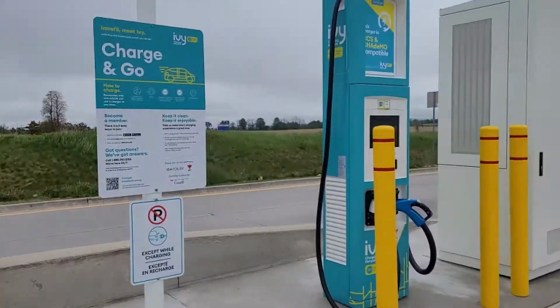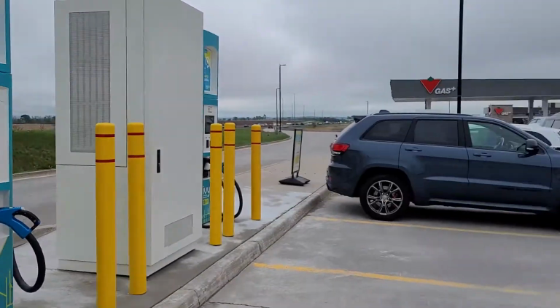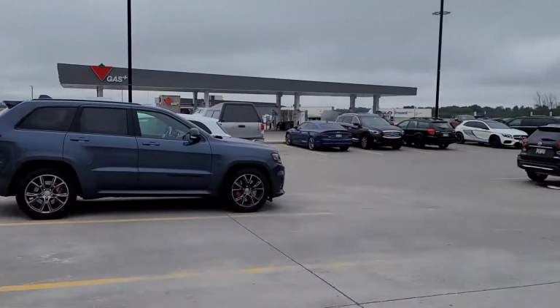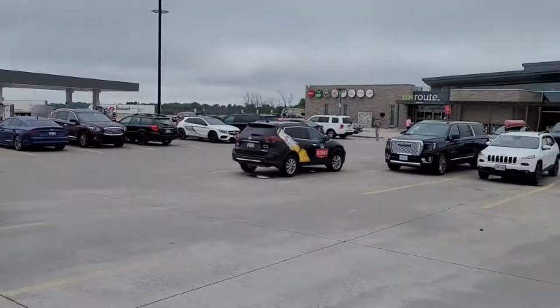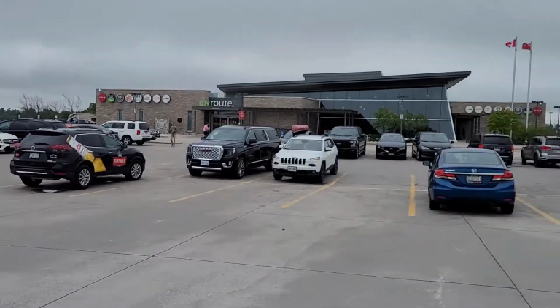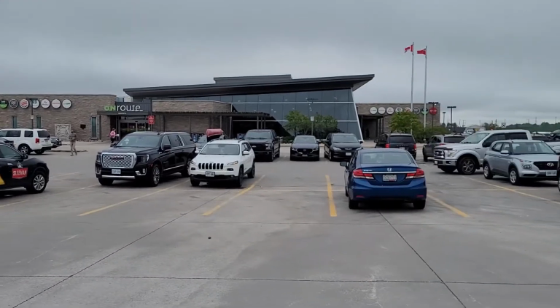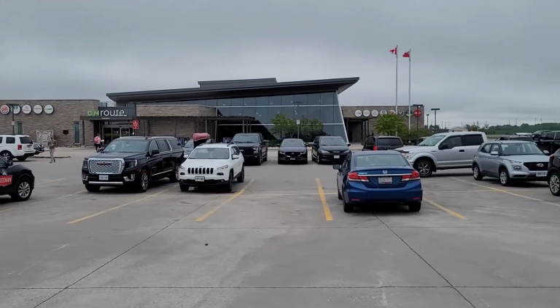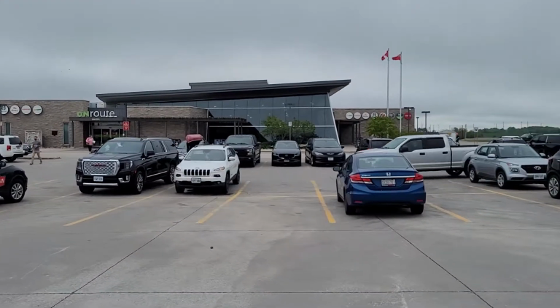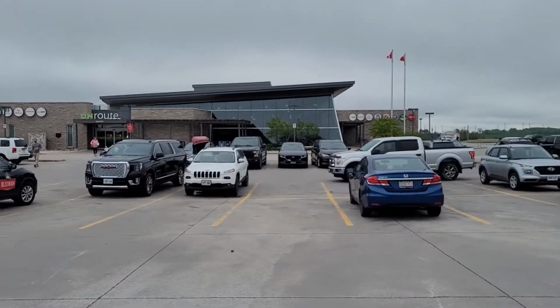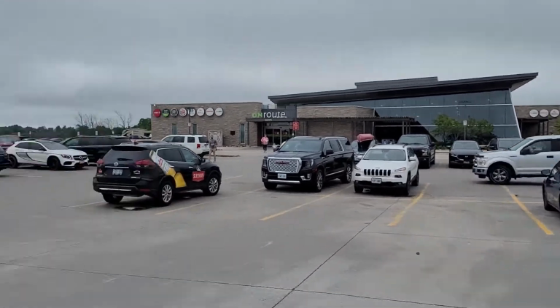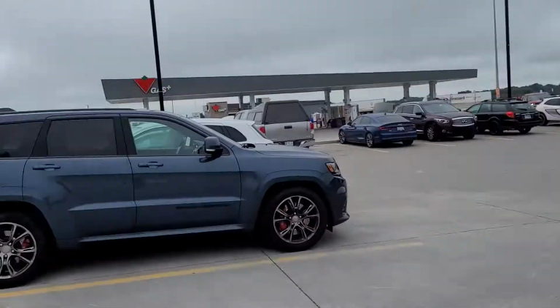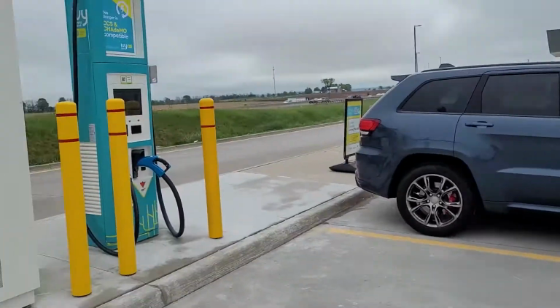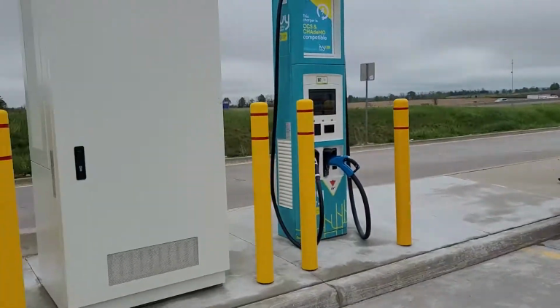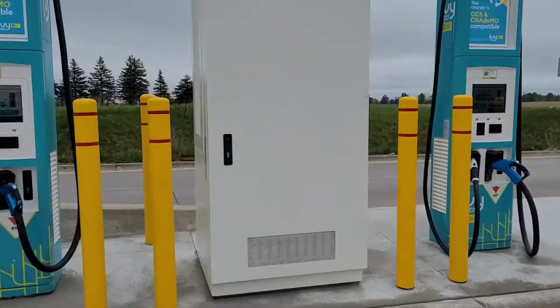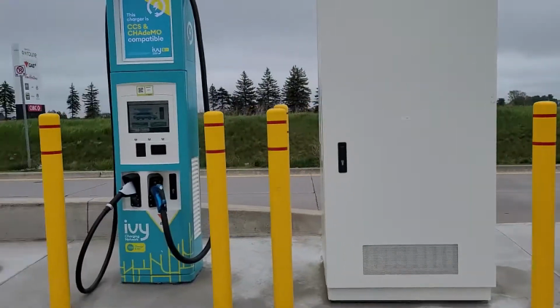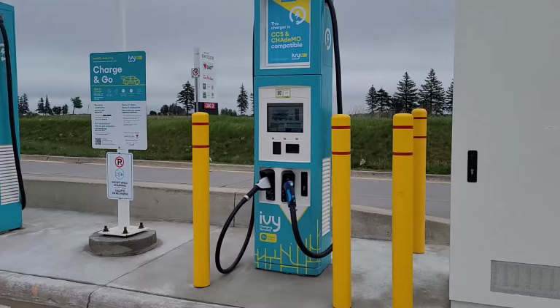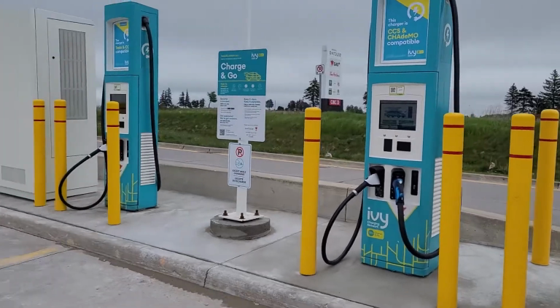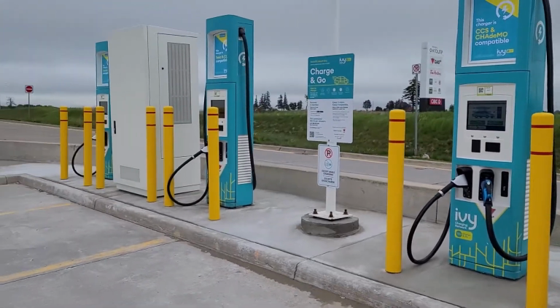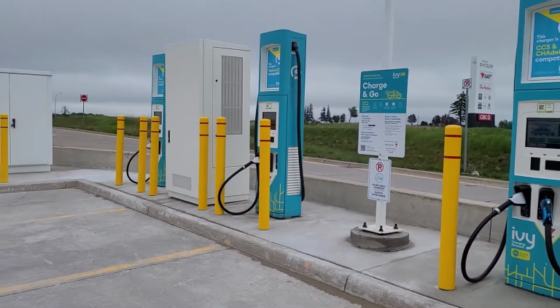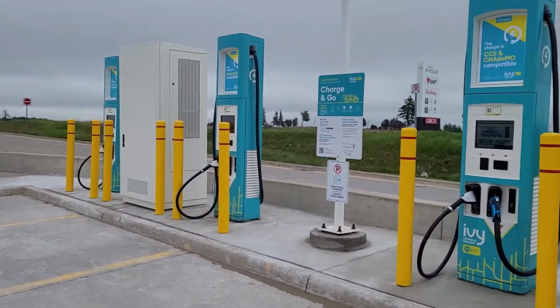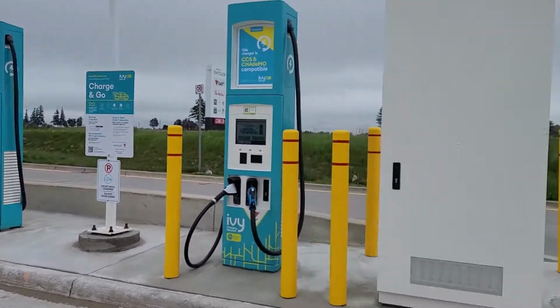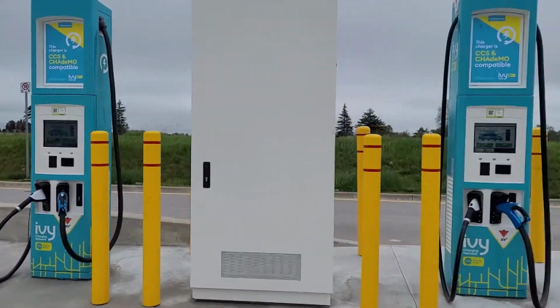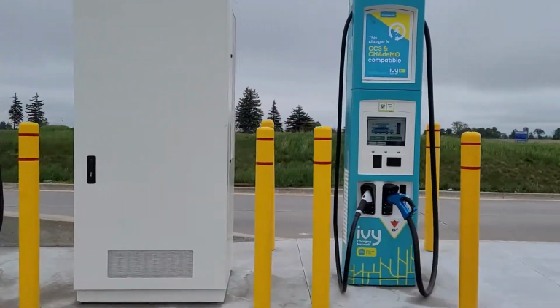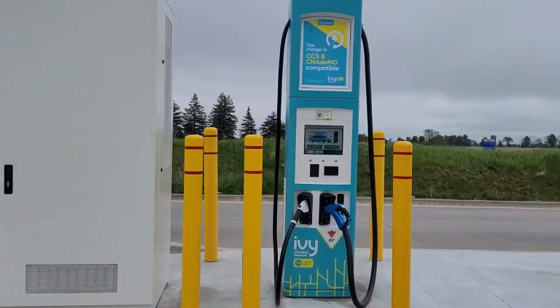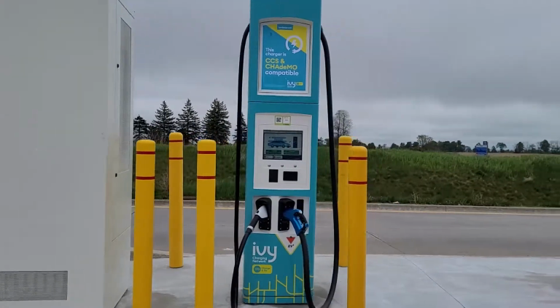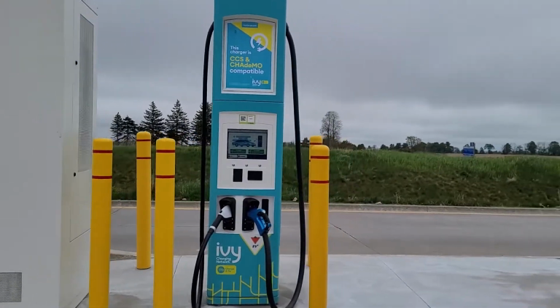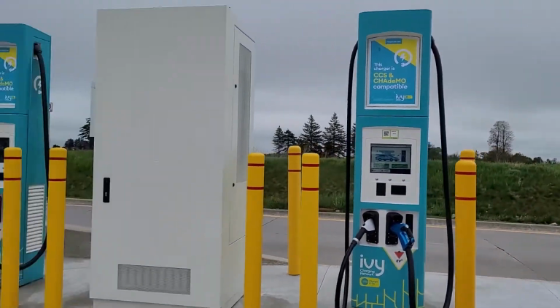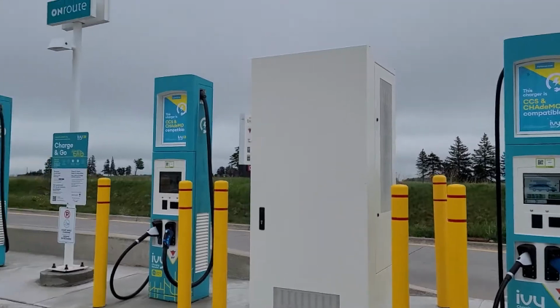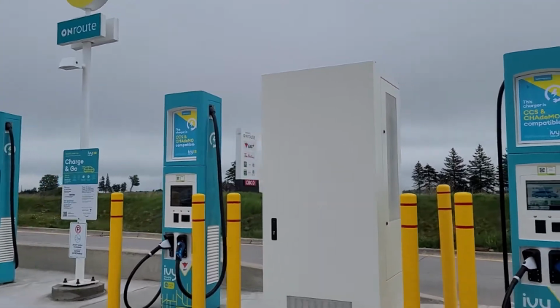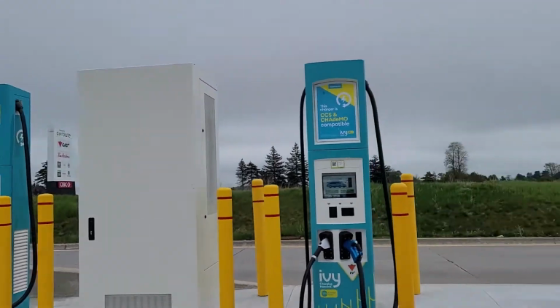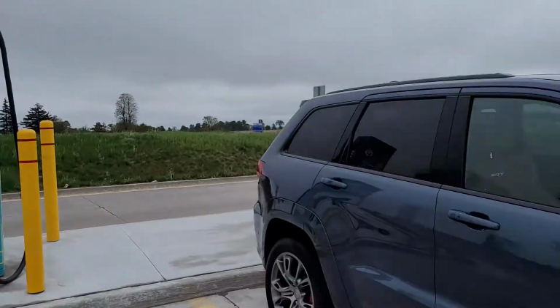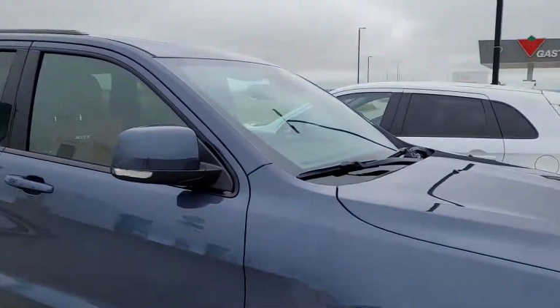This one's not available yet, but it's right here at the on-route station, so it's convenient. So that's two Tesla and CCS, and two CCS with CHAdeMO — coming soon in fall.